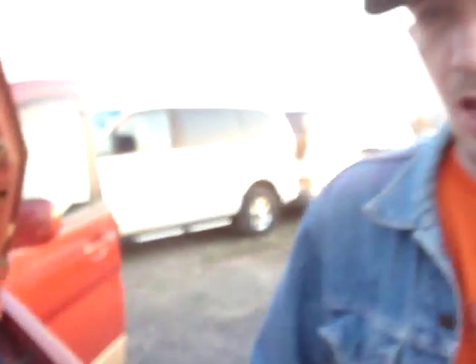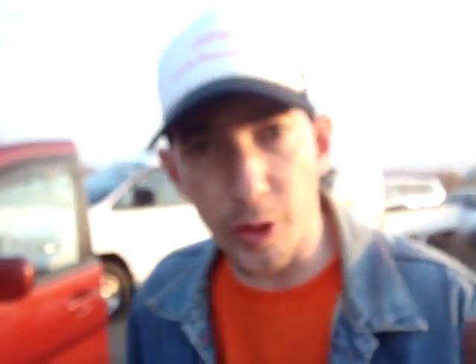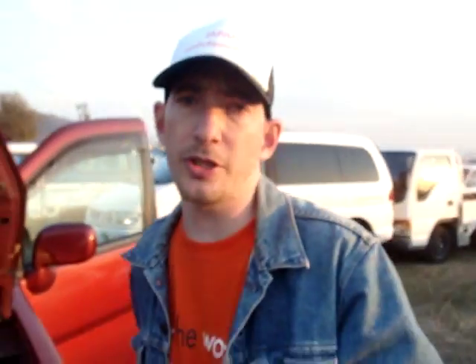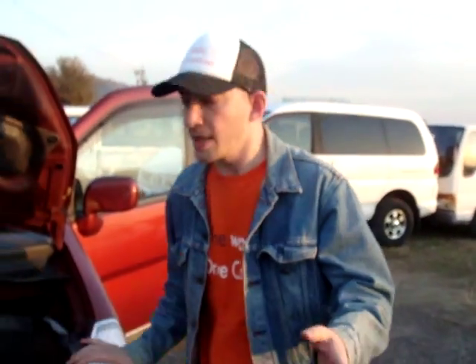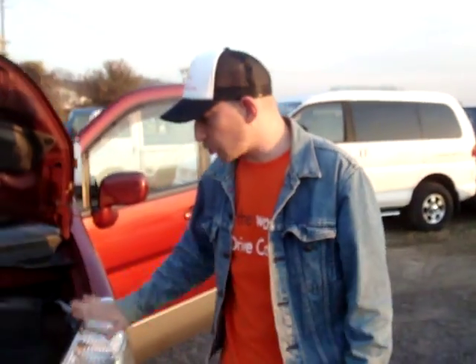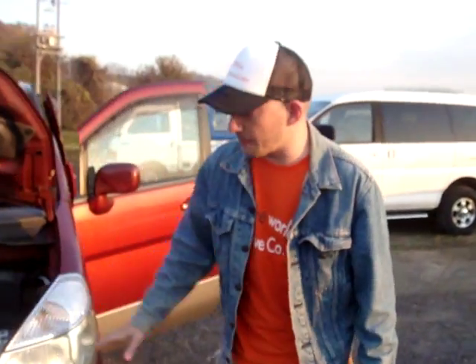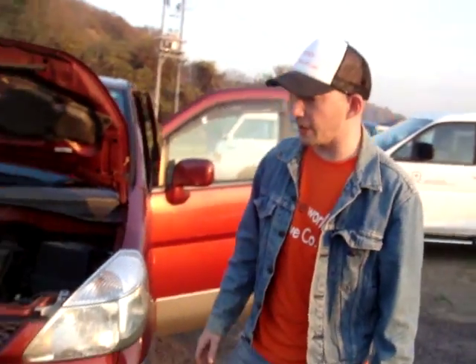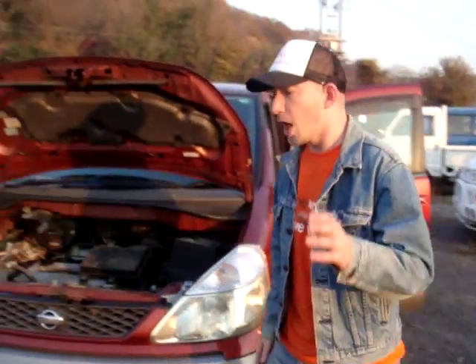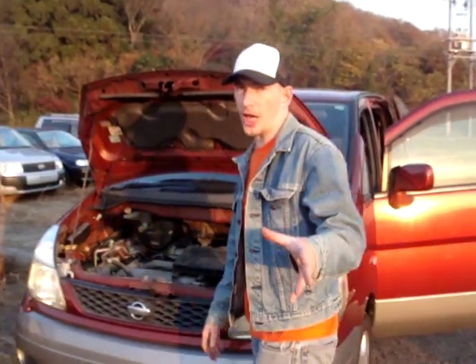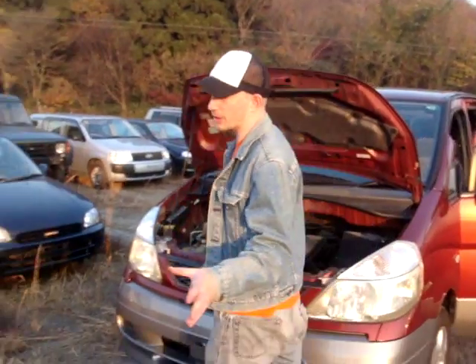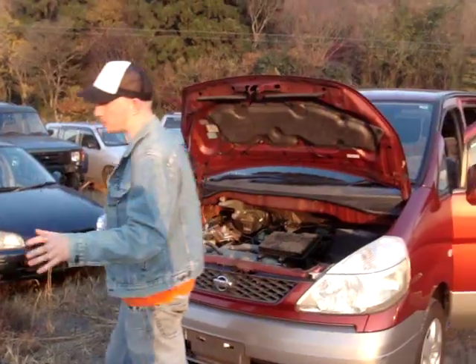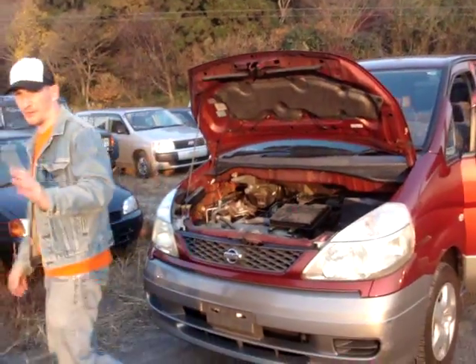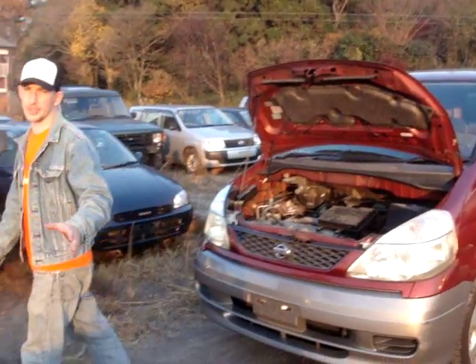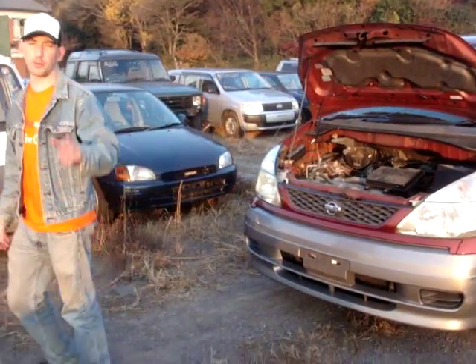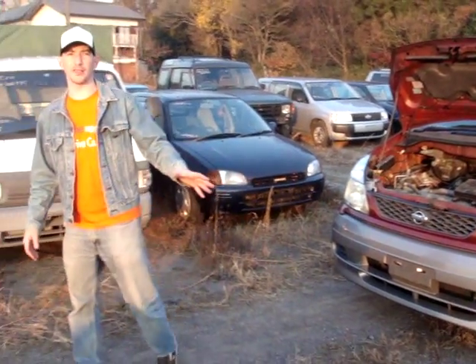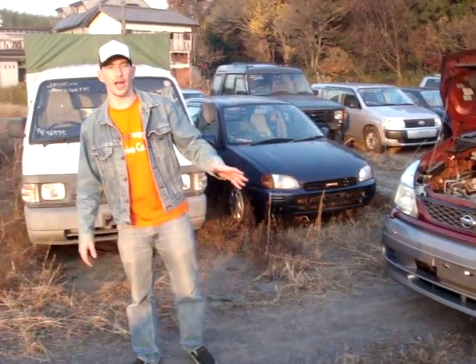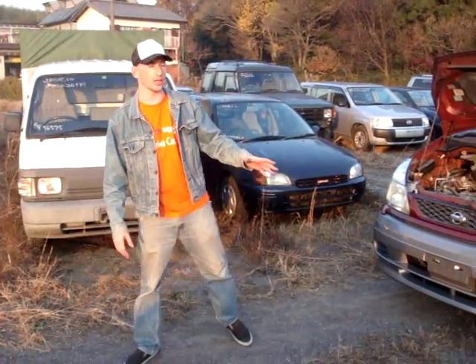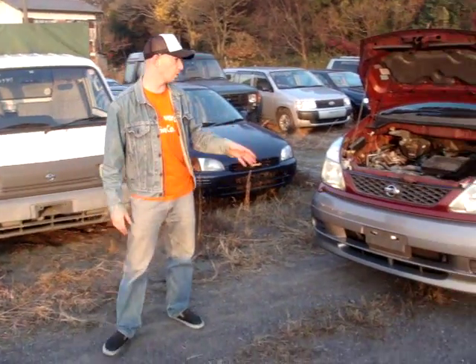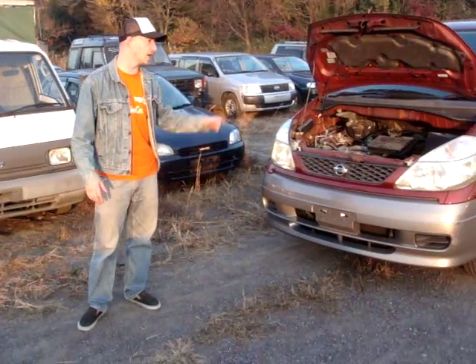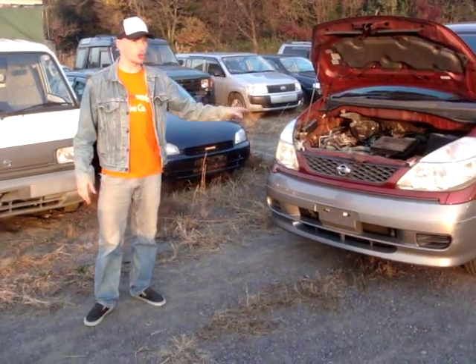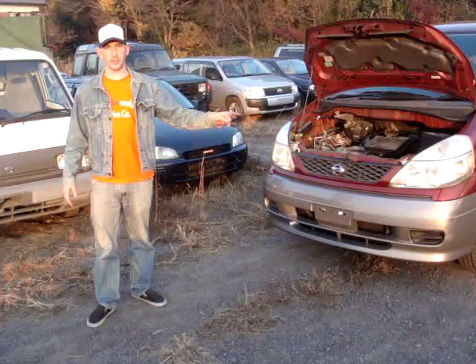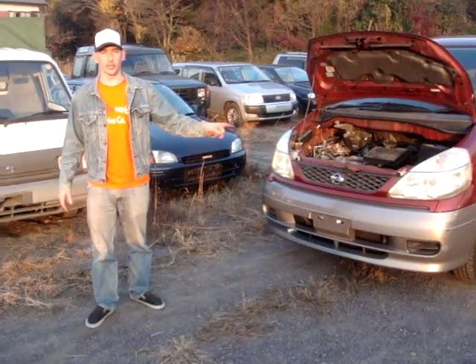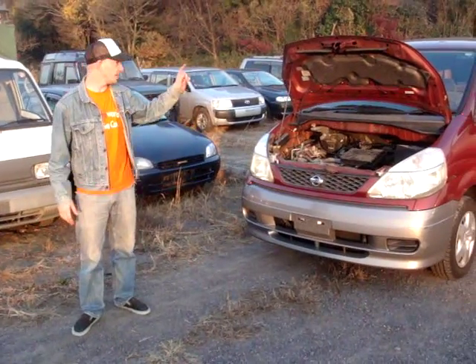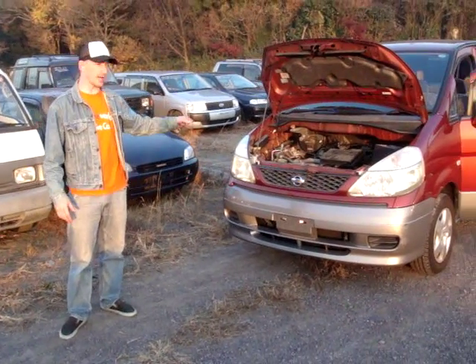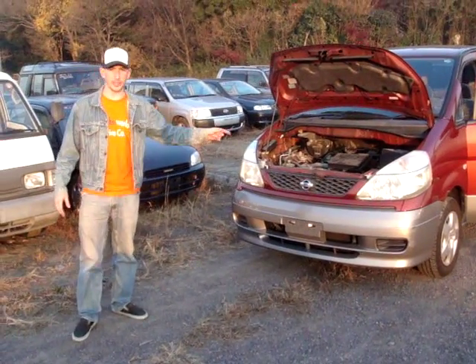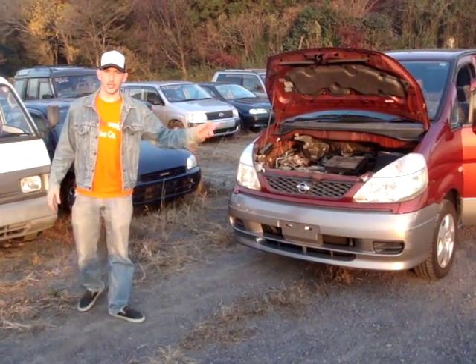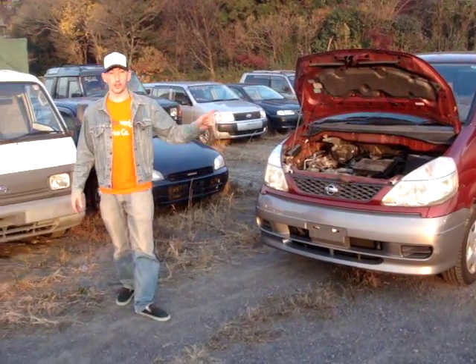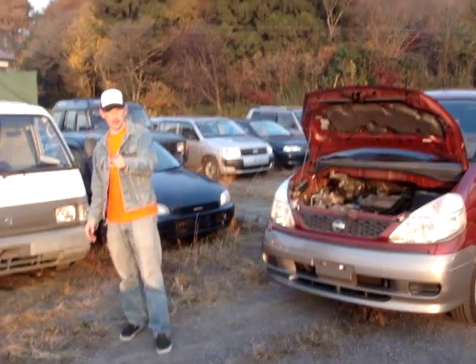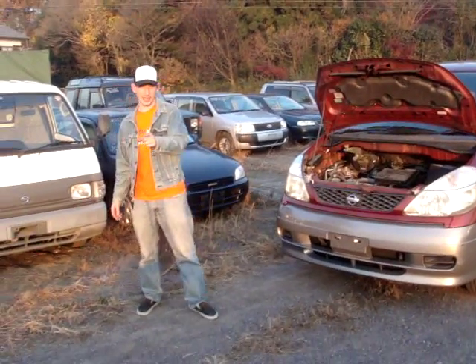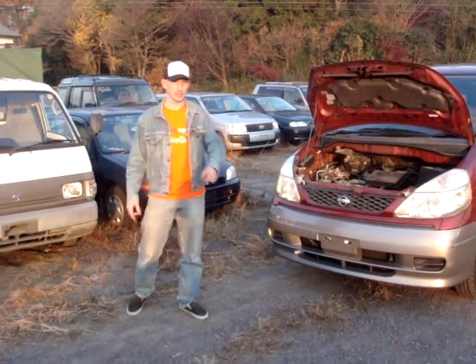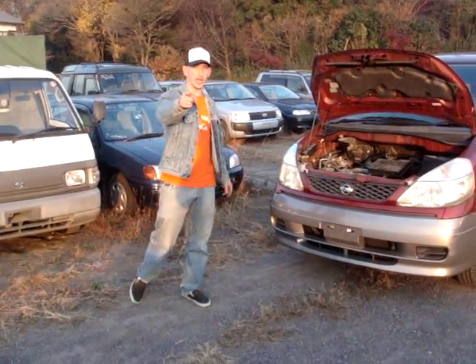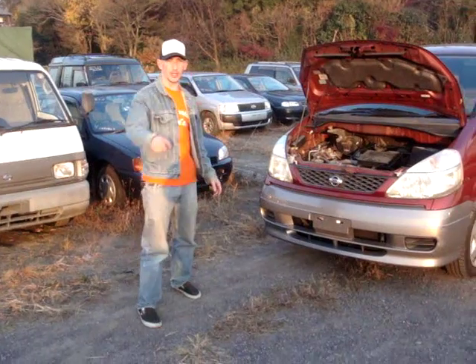So for your 8-seater needs, I strongly recommend this vehicle. 109,000 kilometers, but at a fantastic price — $1,980 on the website. 2.0-liter, 1999 Serena. I highly recommend it.